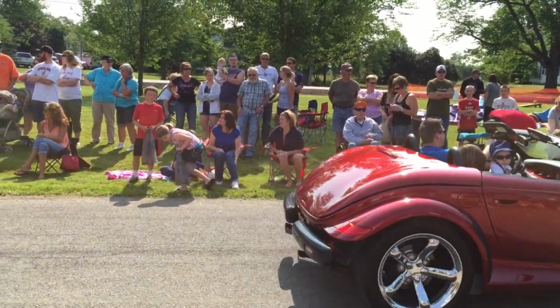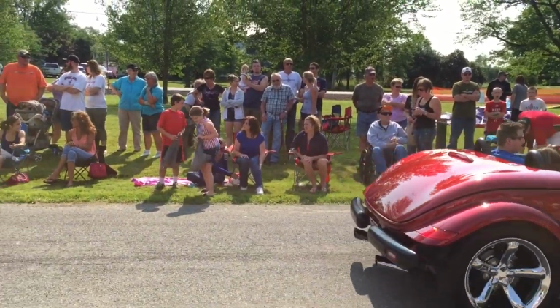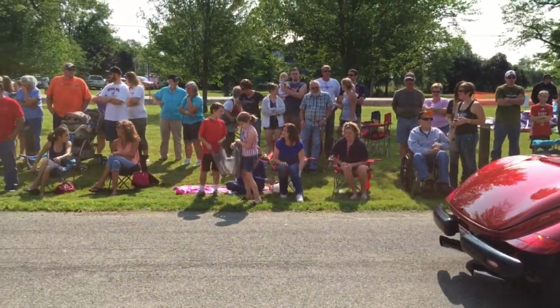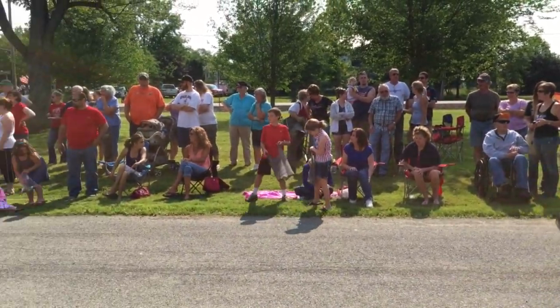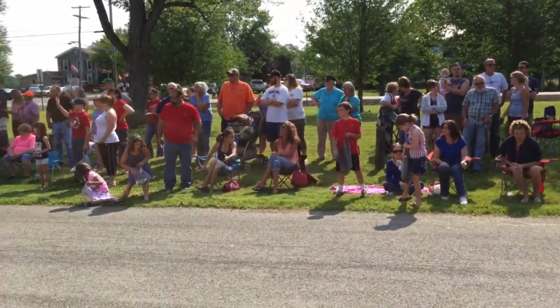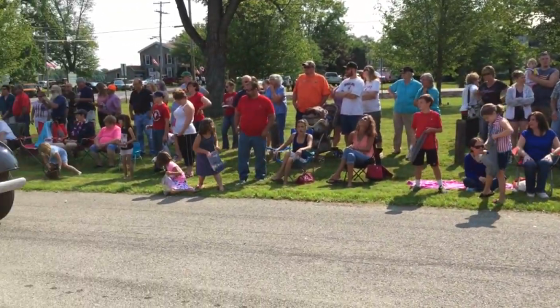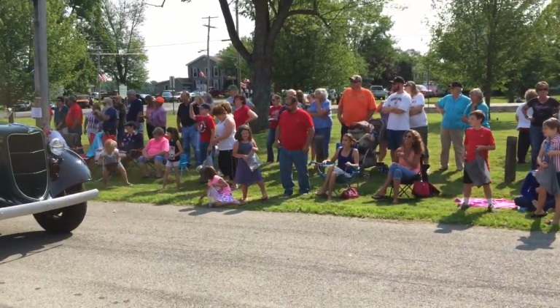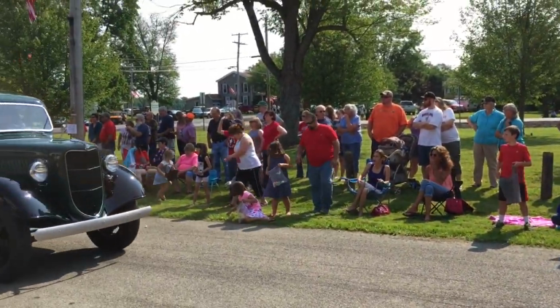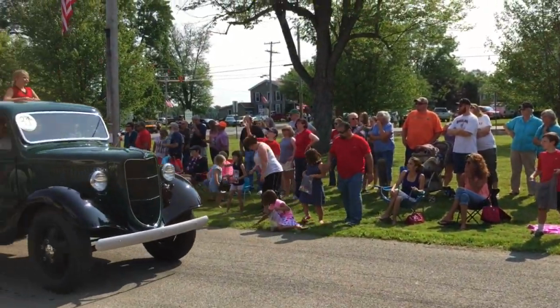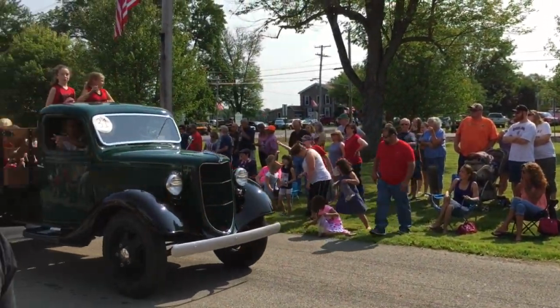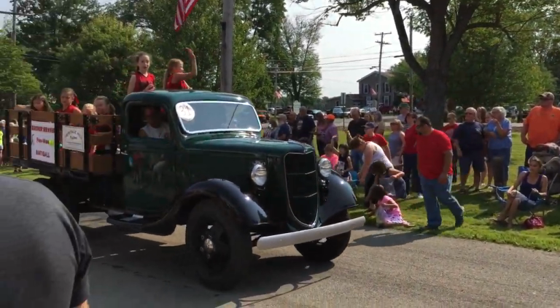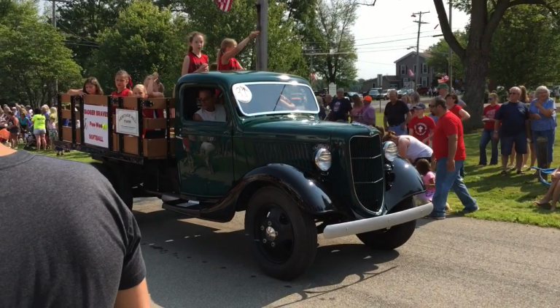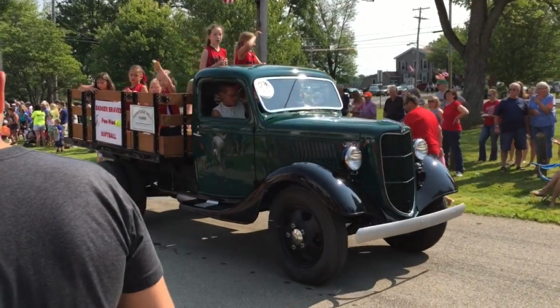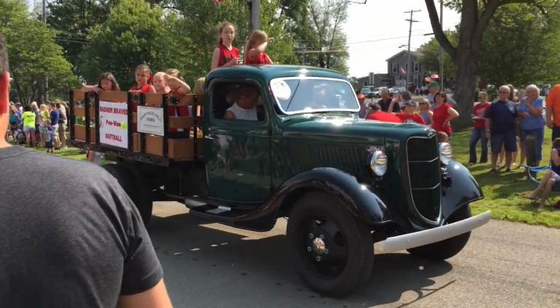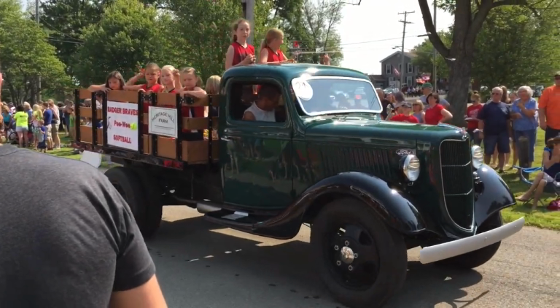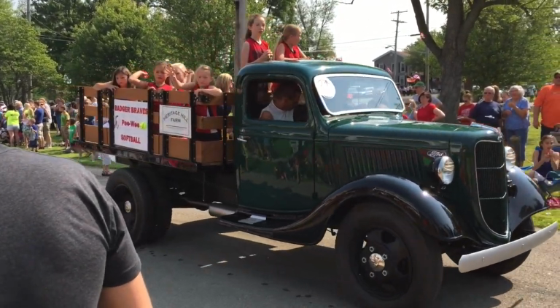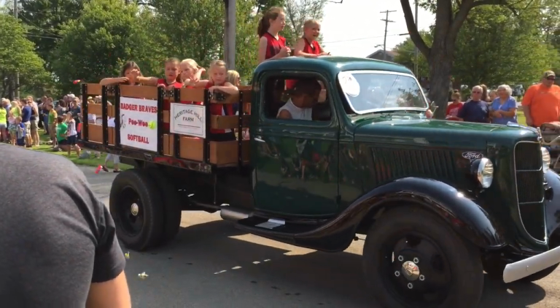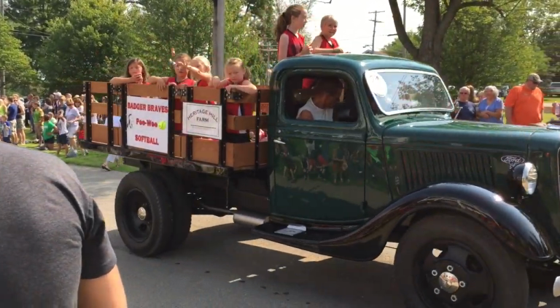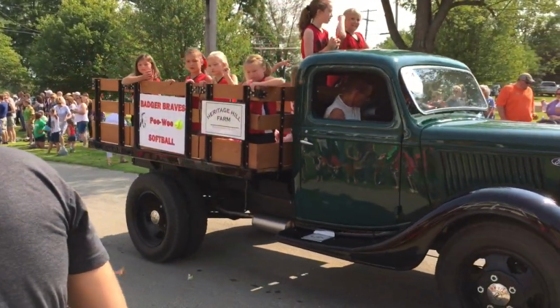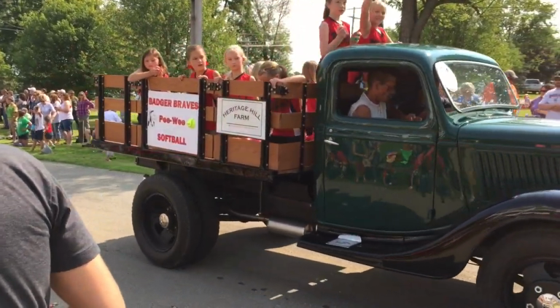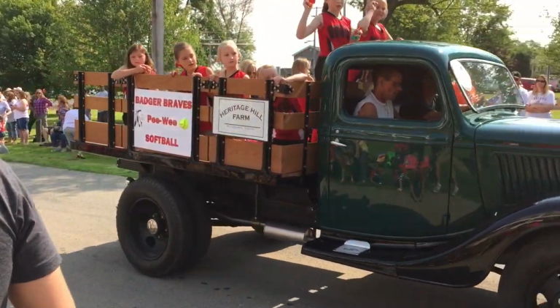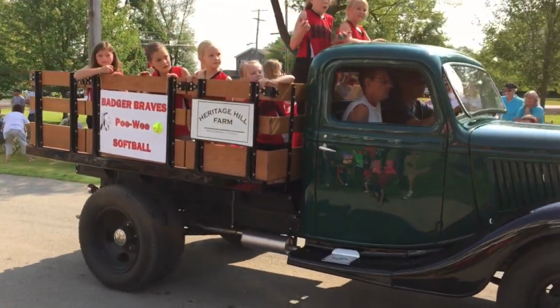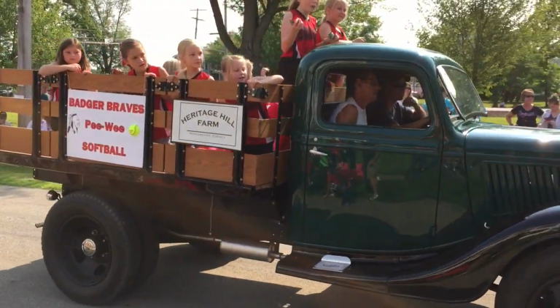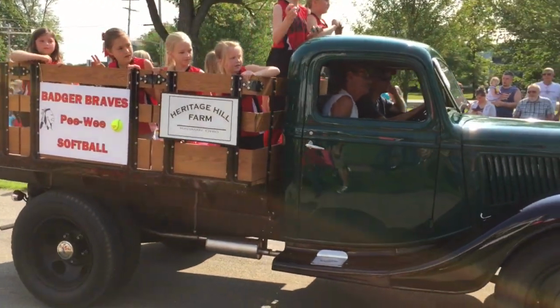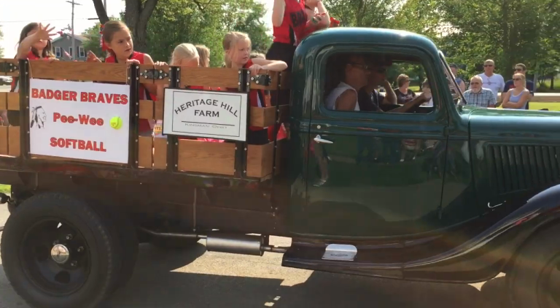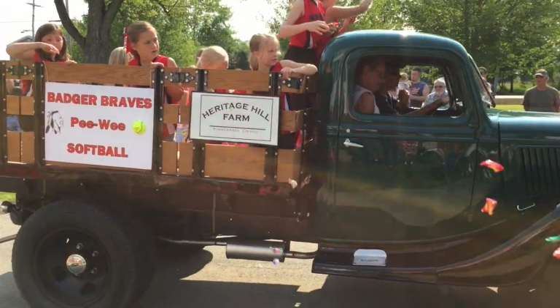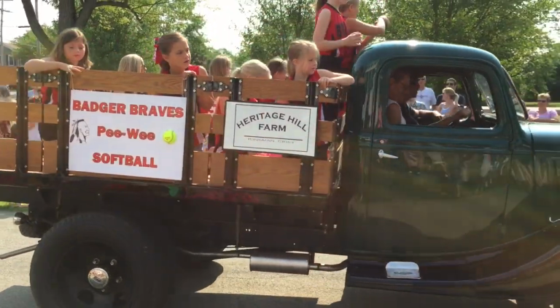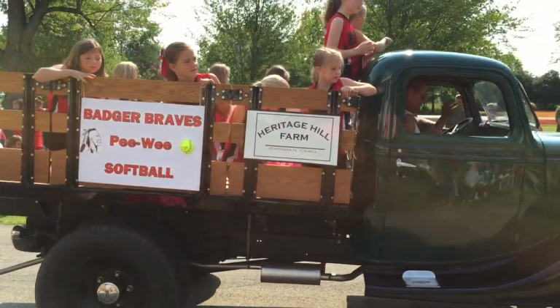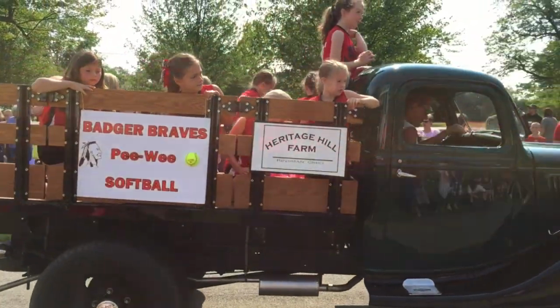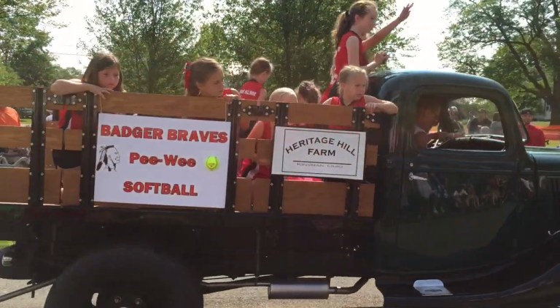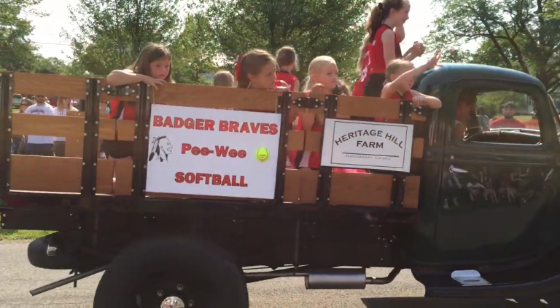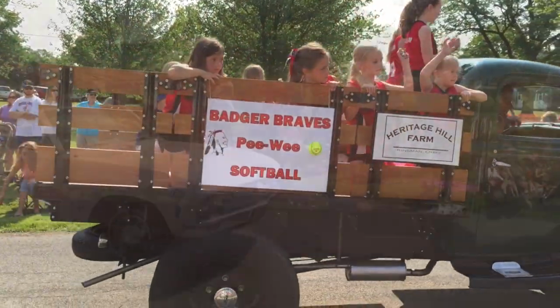That's what we're talking about! Katie said this is the best job ever — they just throw the candy right up on the trailer. My secret's out. Number 11.